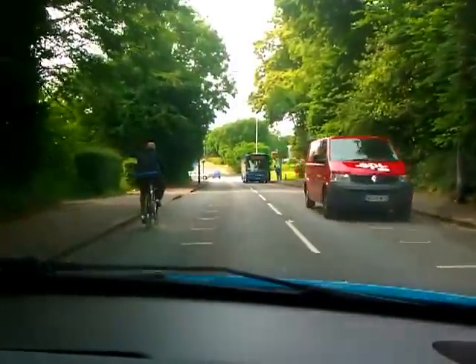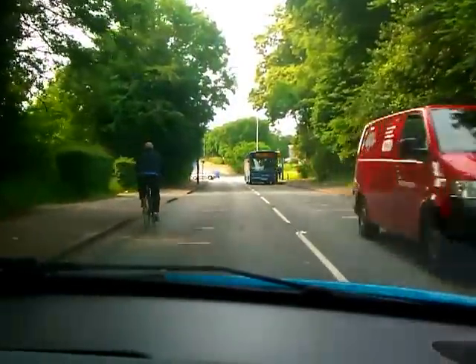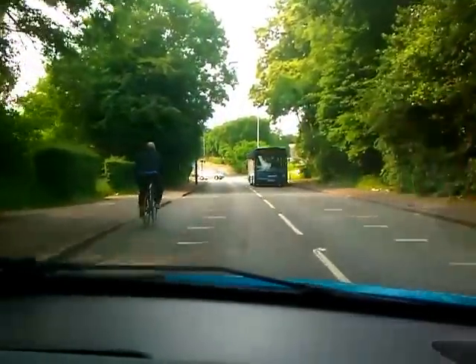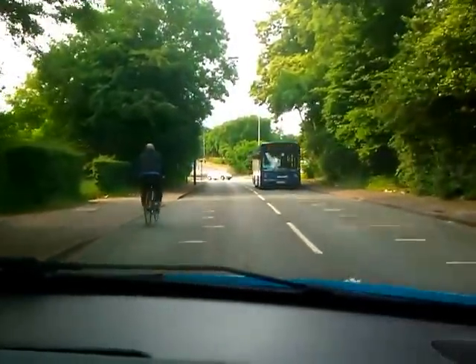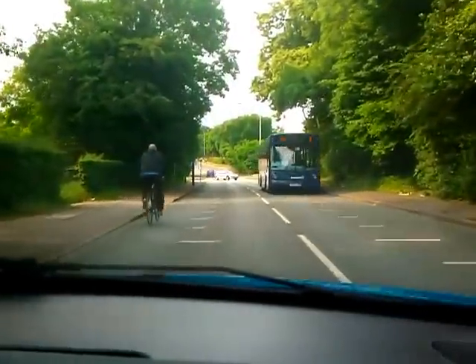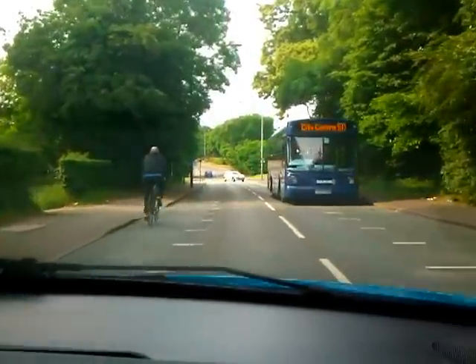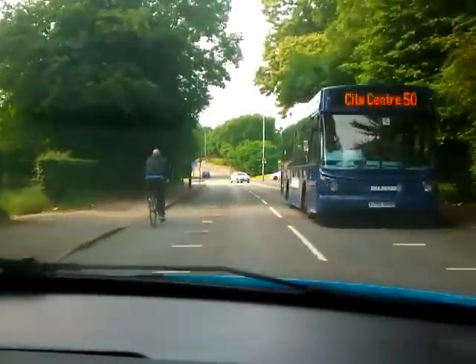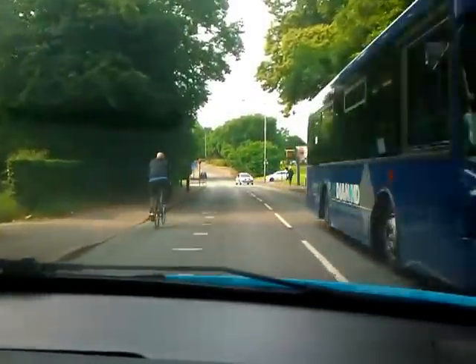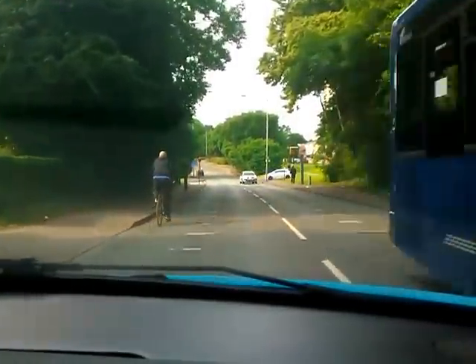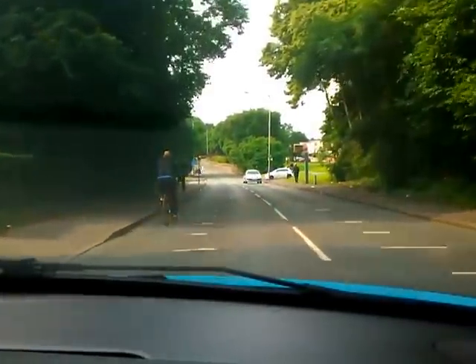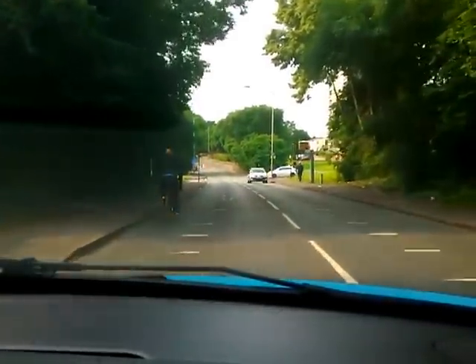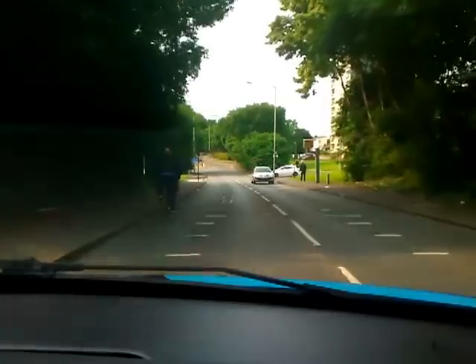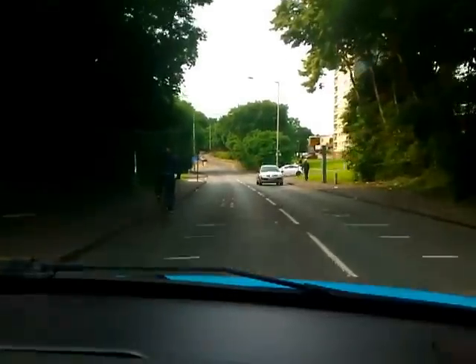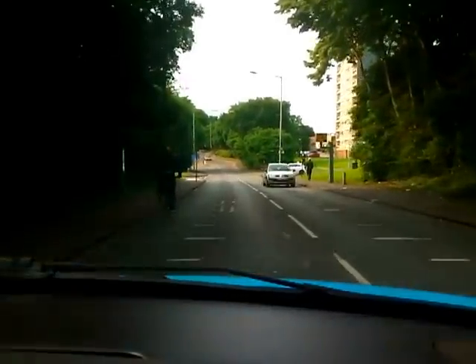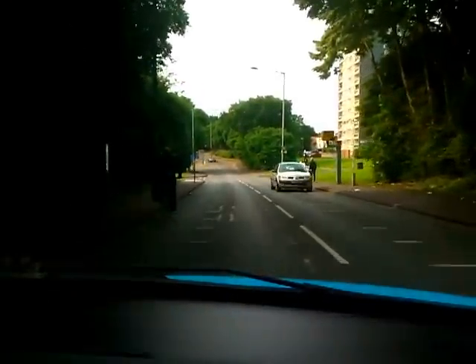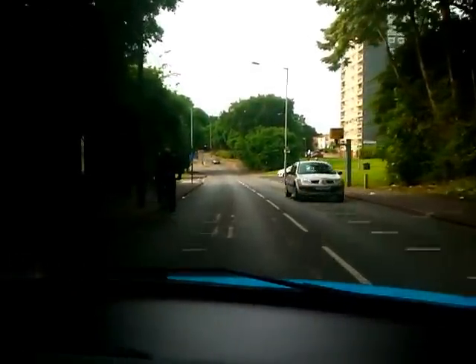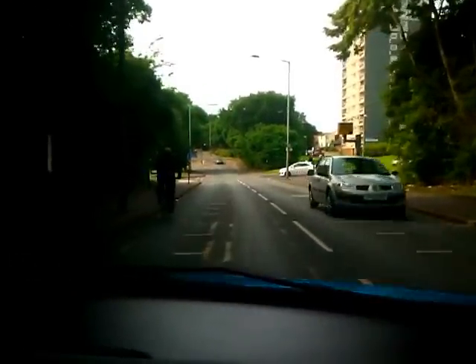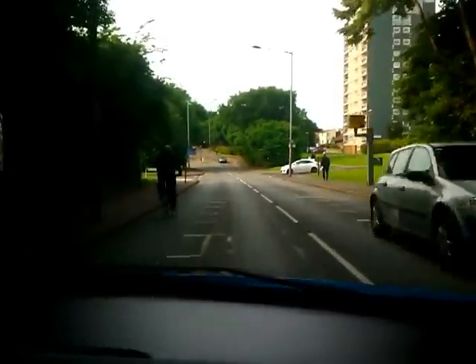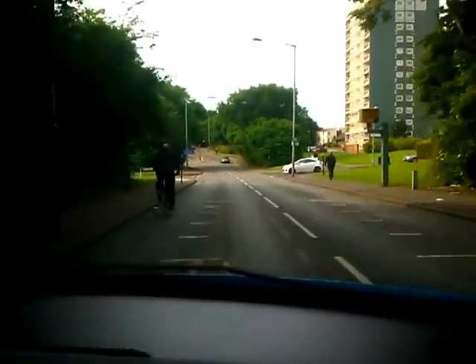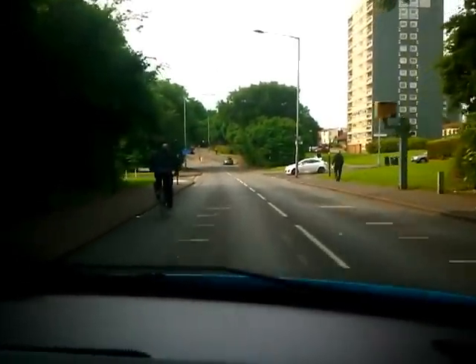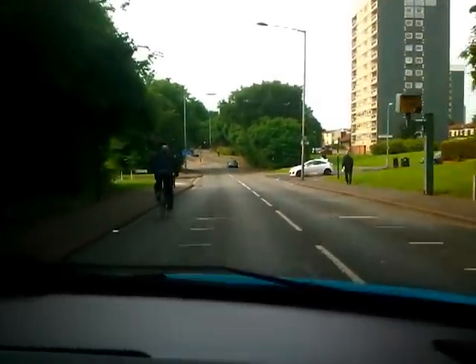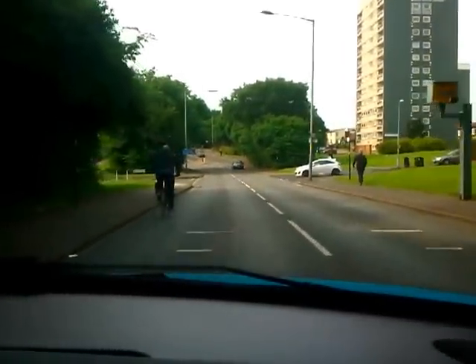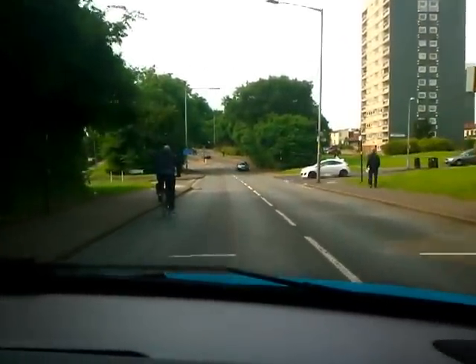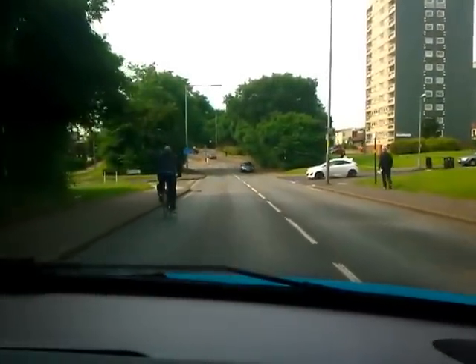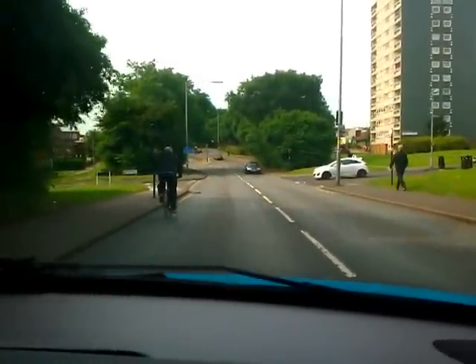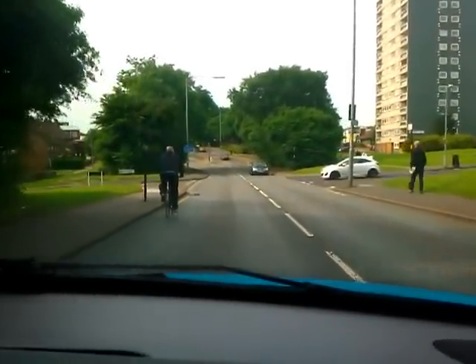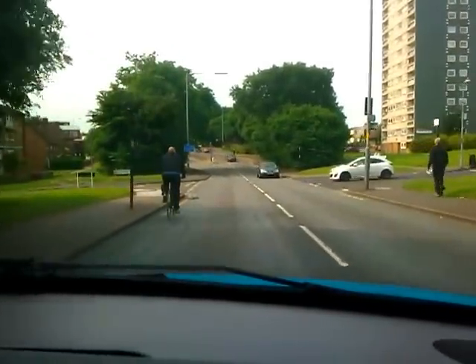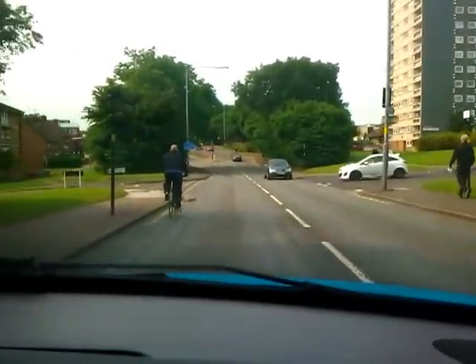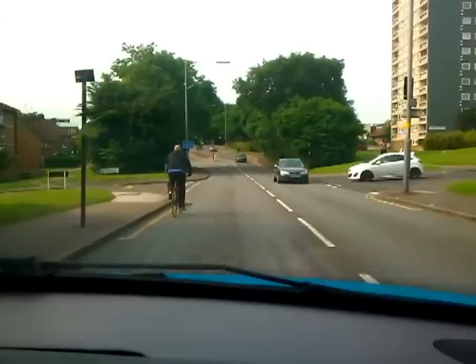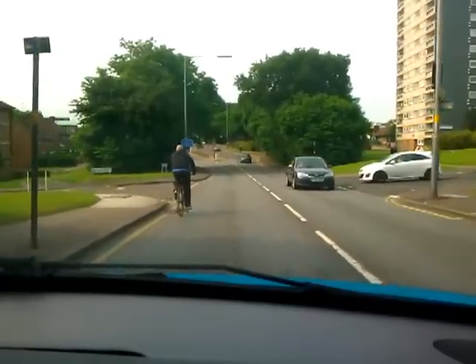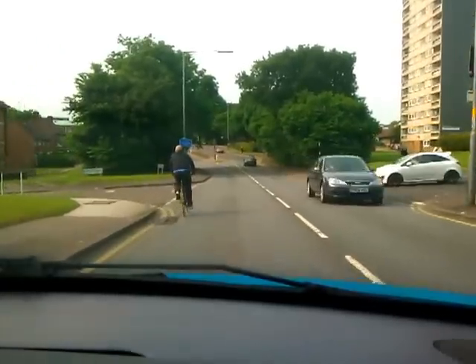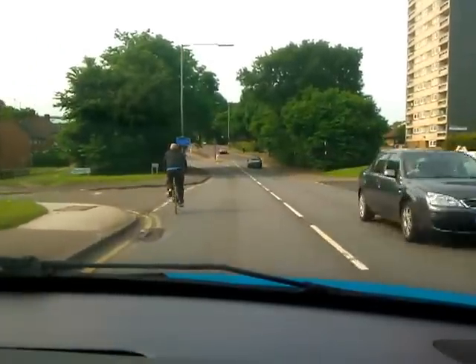We're approaching one of the two major roundabouts, so I'll talk you through which way to go and we'll go through in a number of different directions. I'm waiting behind this cyclist because I want to give at least two metres clearance to come past him, and we've got oncoming traffic at the moment.